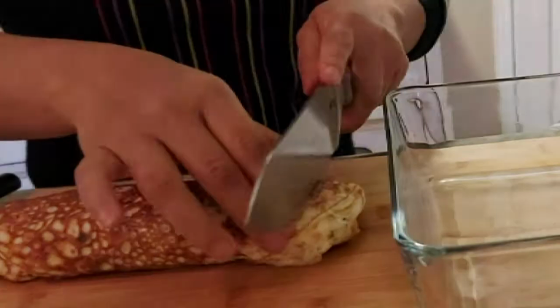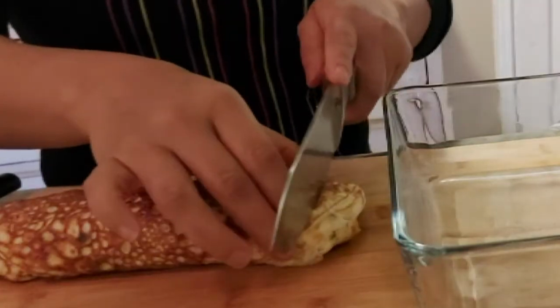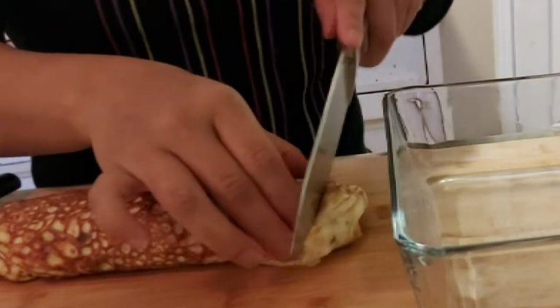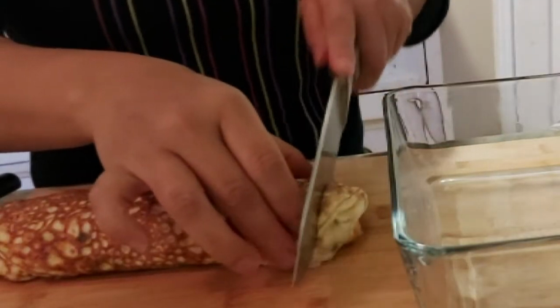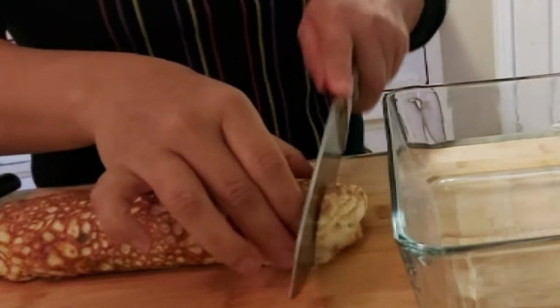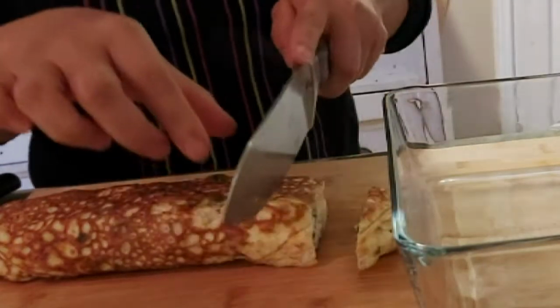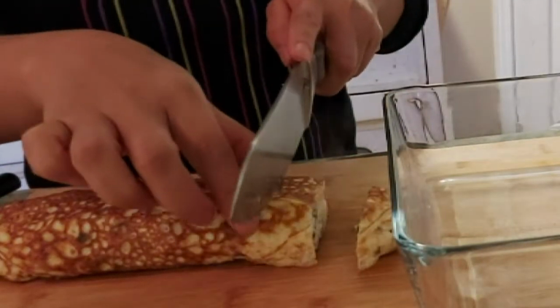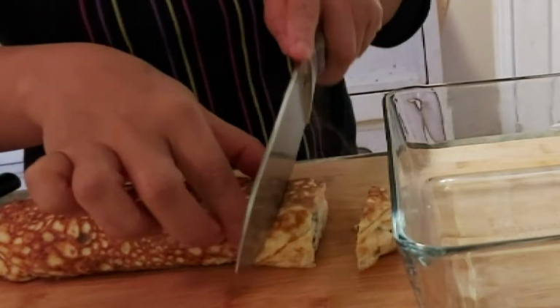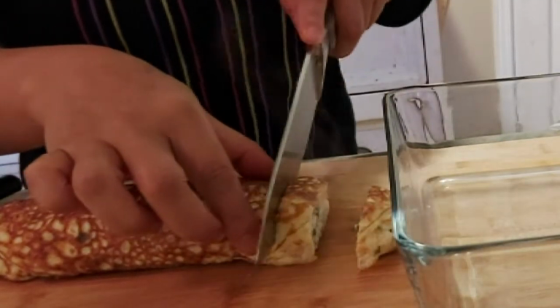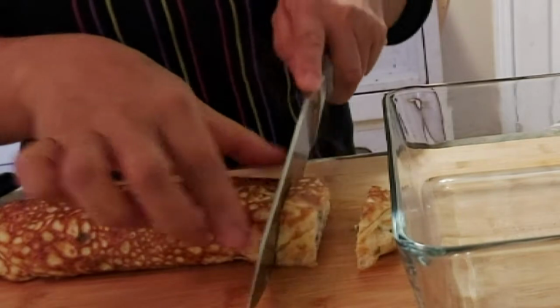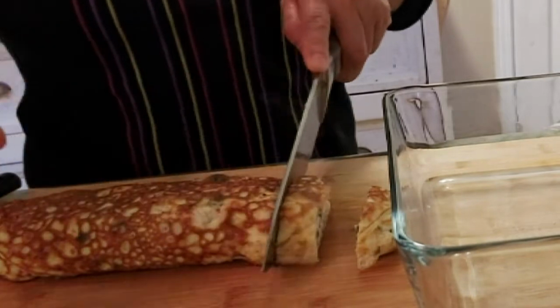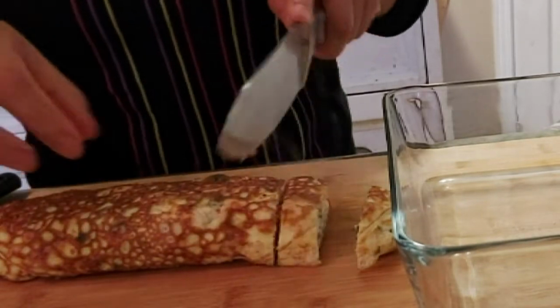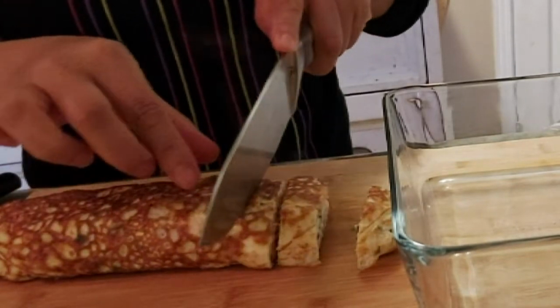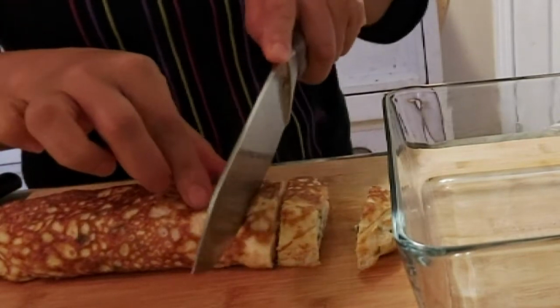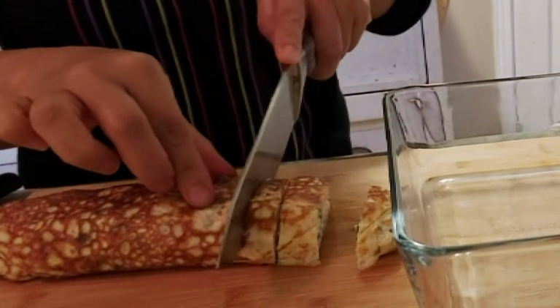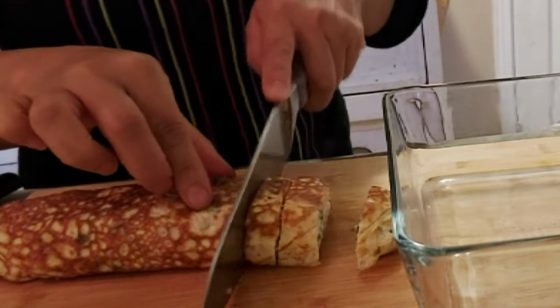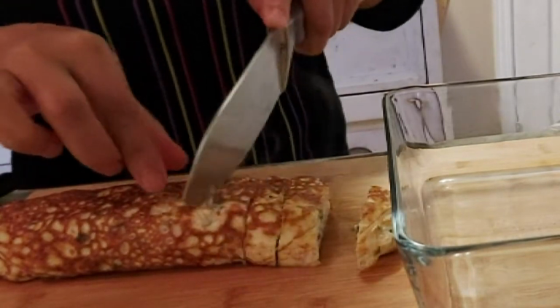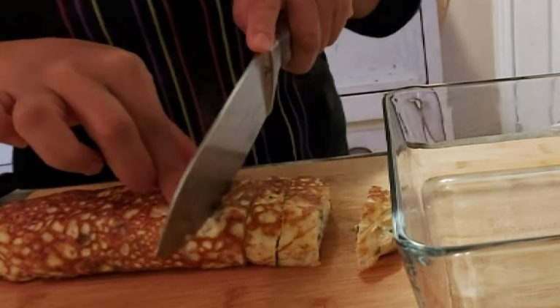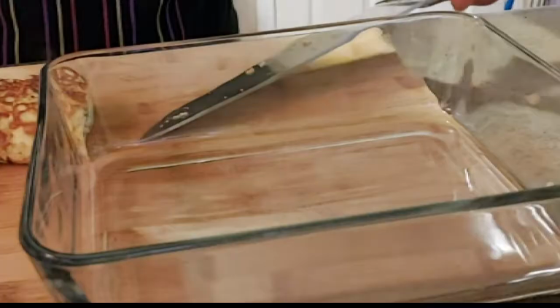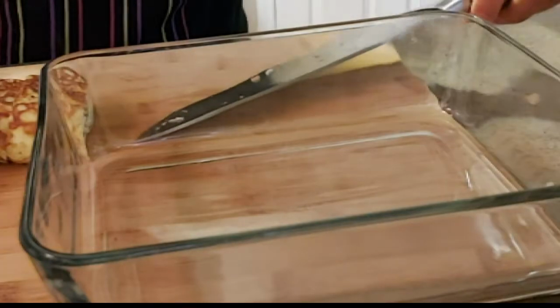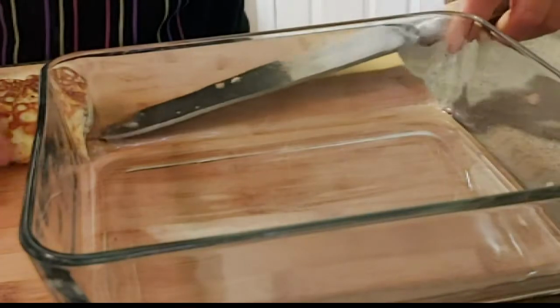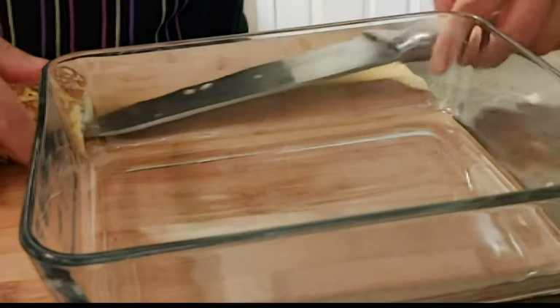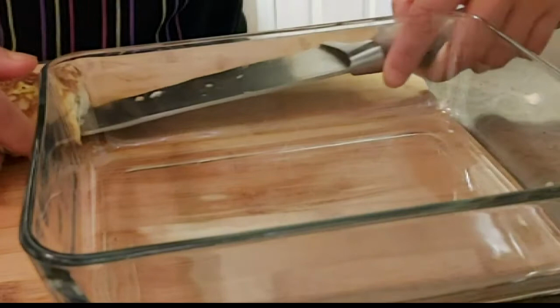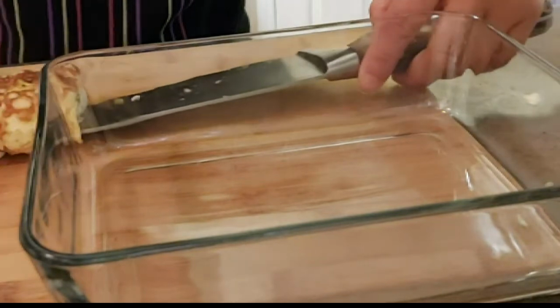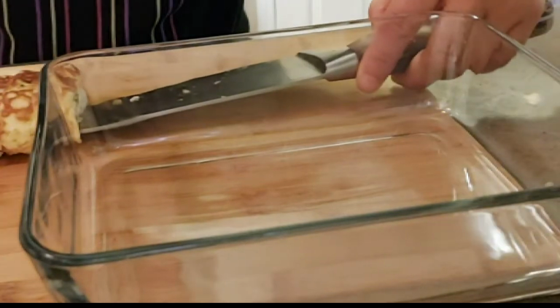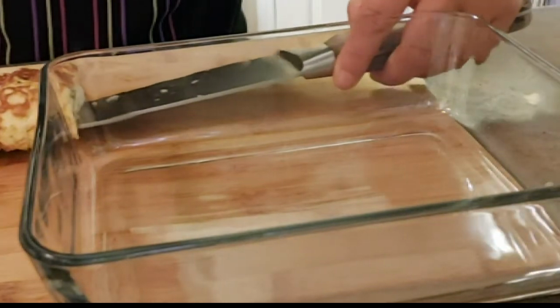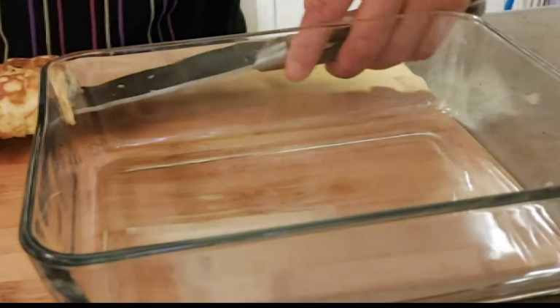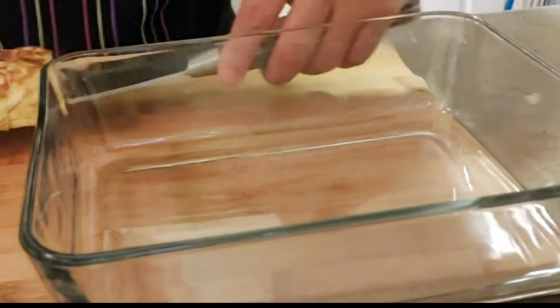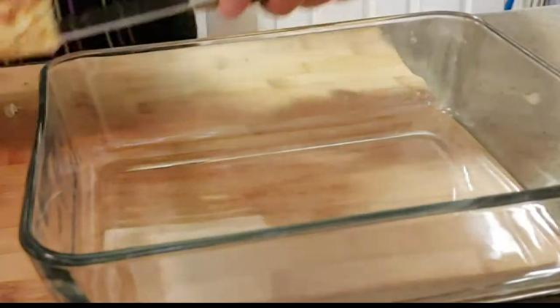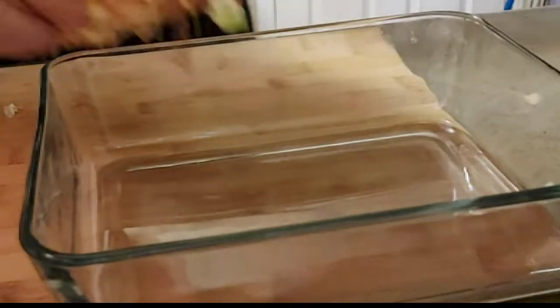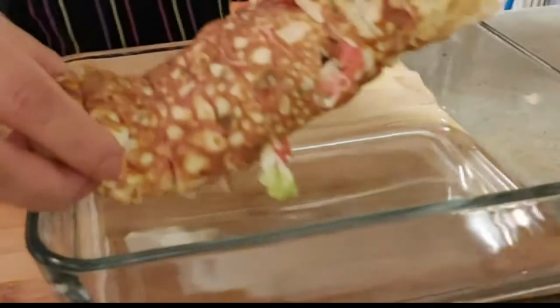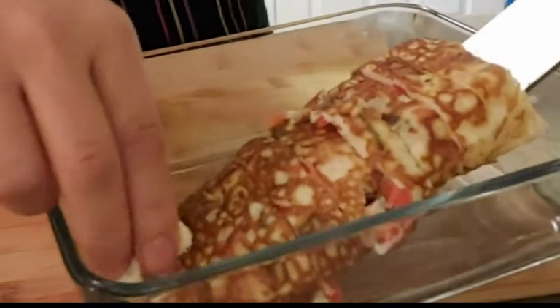Now it's time to cut or slice our rolls into individual pieces. This is ready for serving, but because I'm going to take this to a breakfast party, I am going to put them in this container.